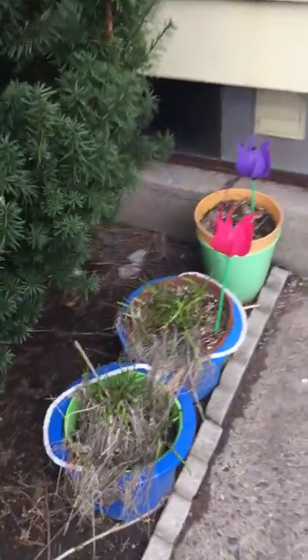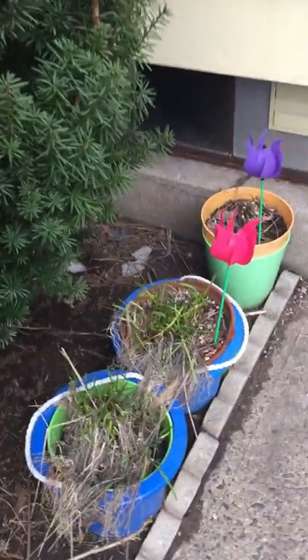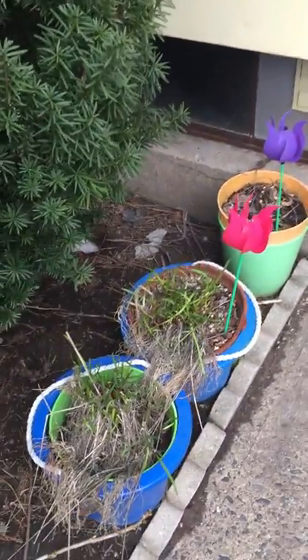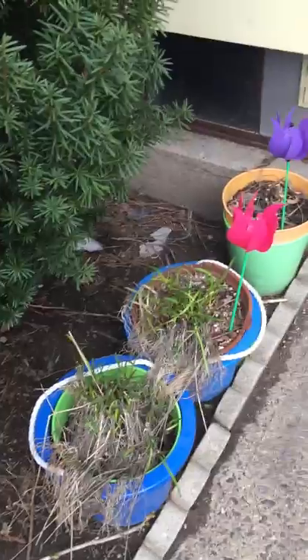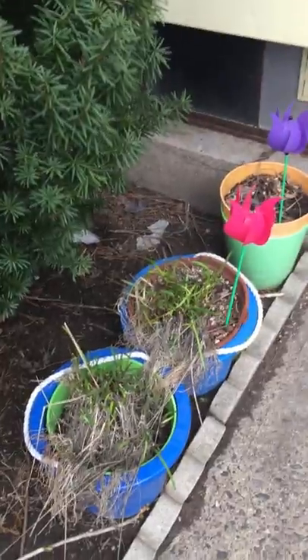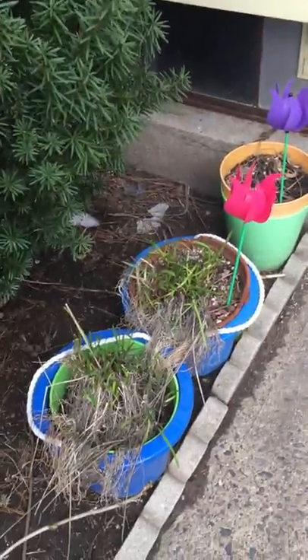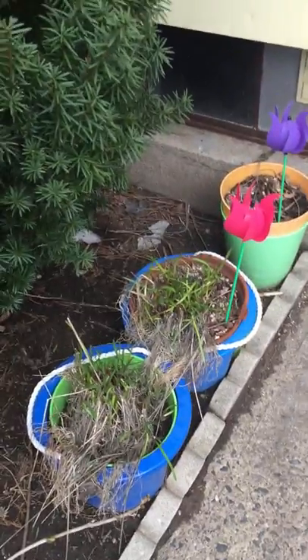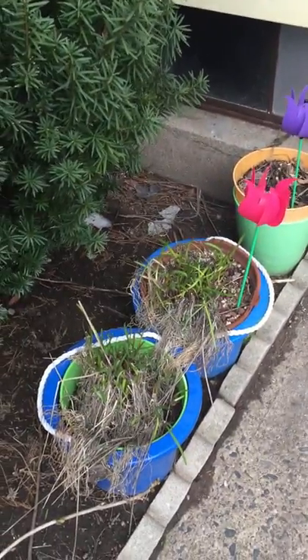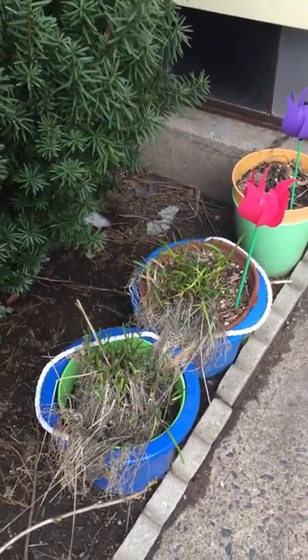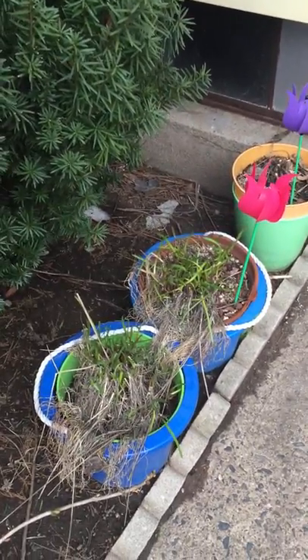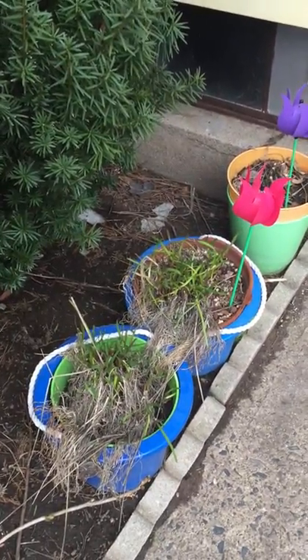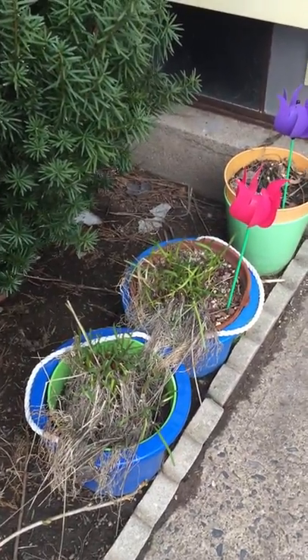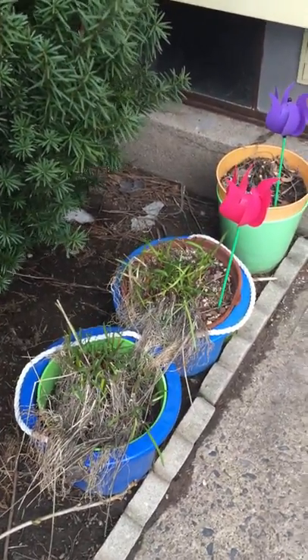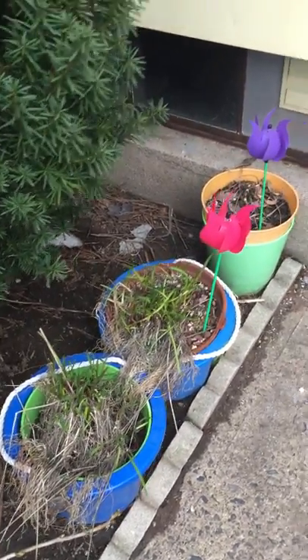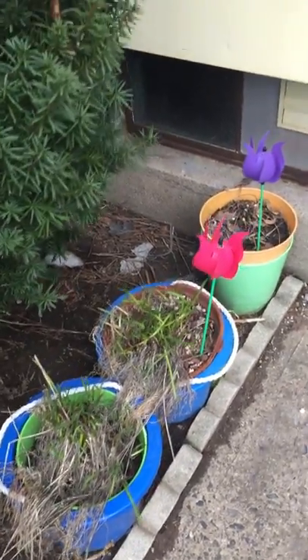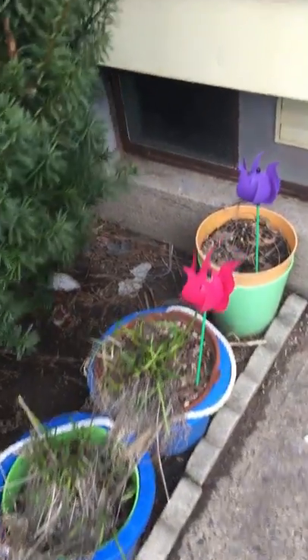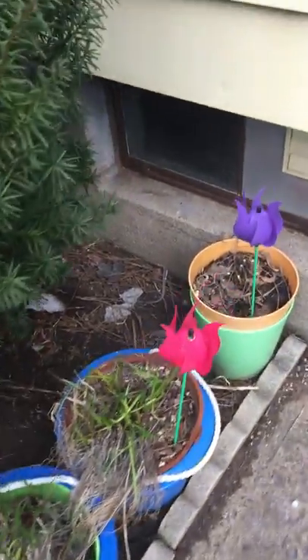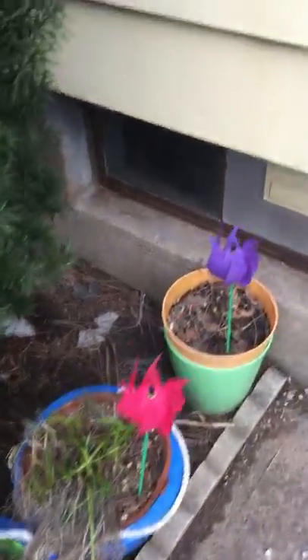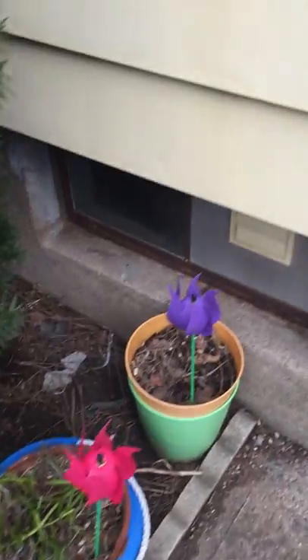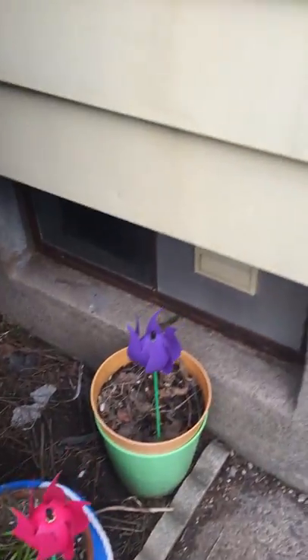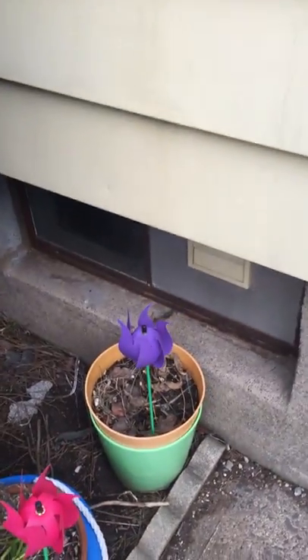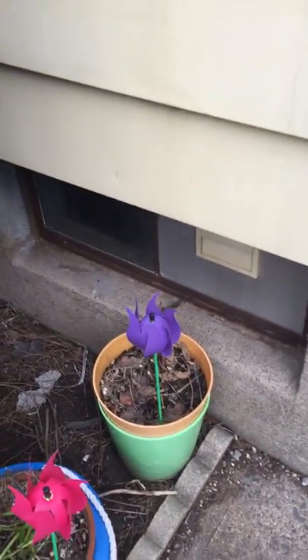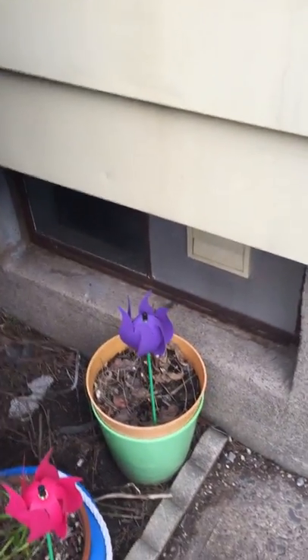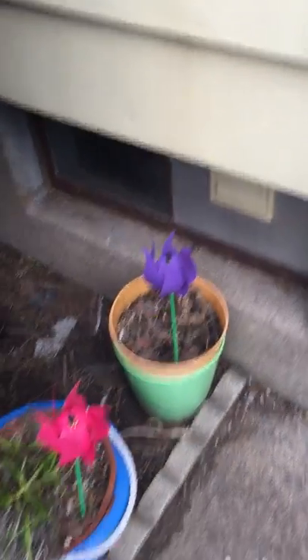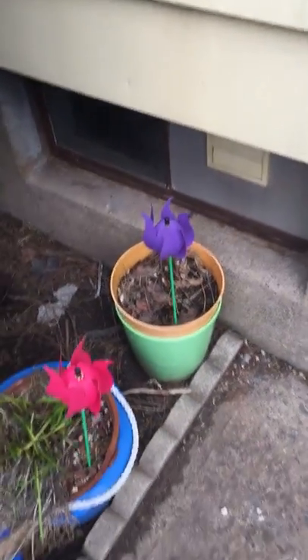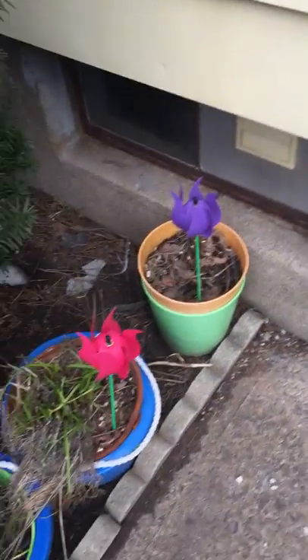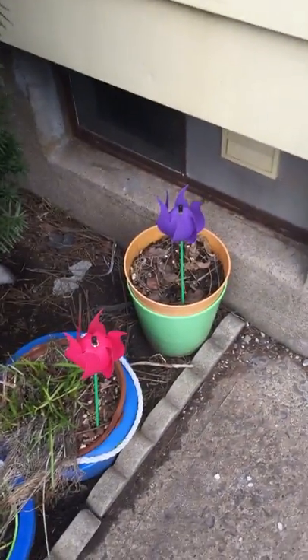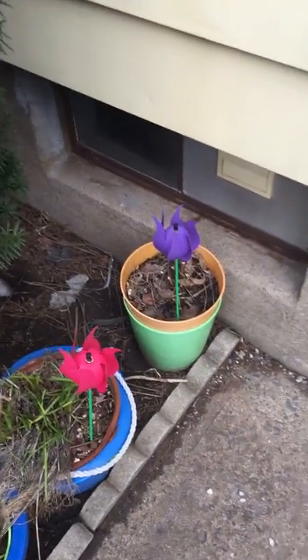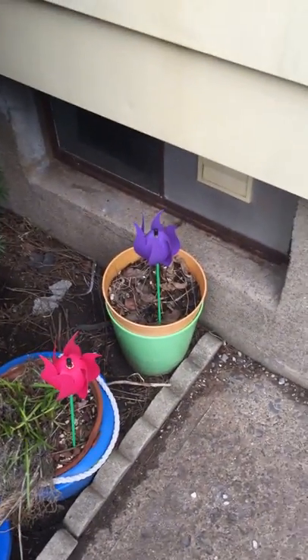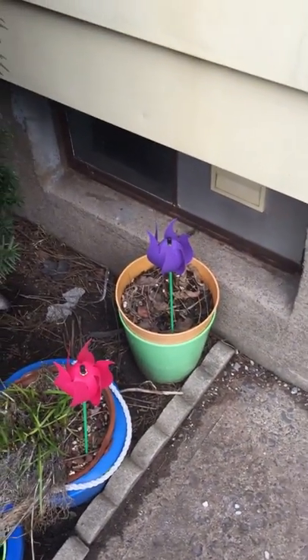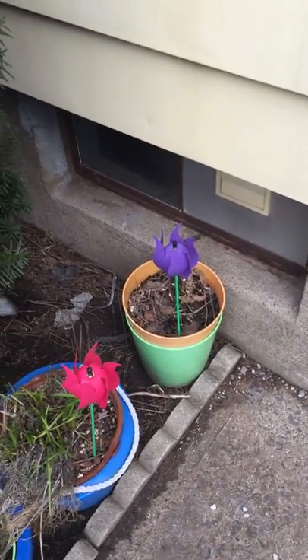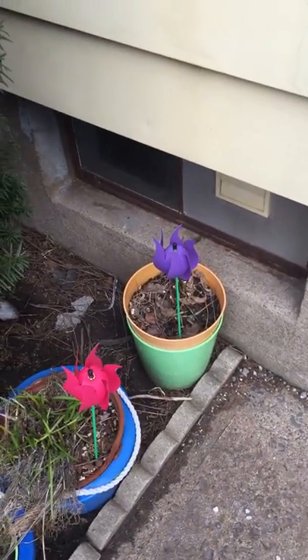The garlic chives are coming up — they're the first things to come up in March. And the last part is echinacea, a very powerful immune system builder.